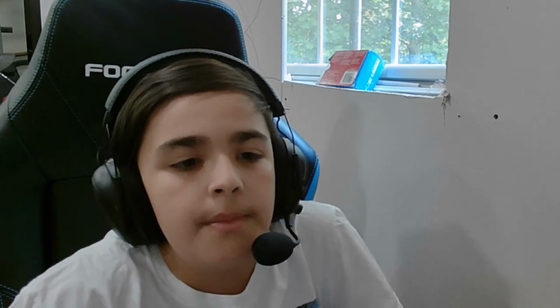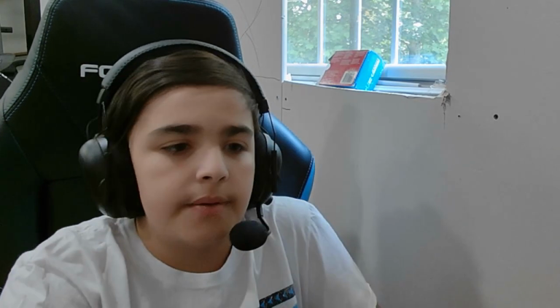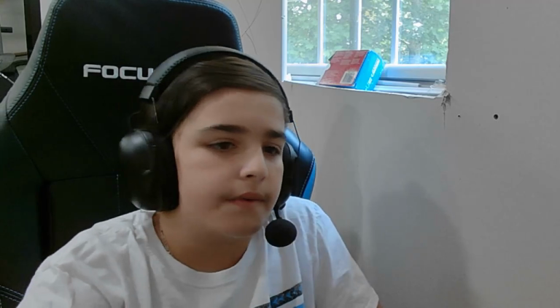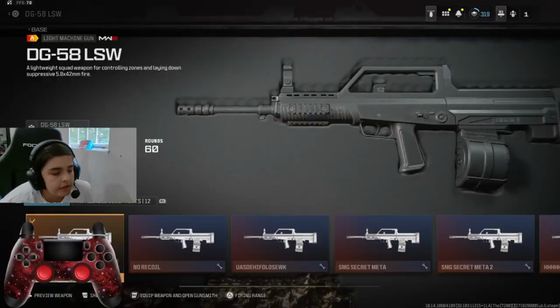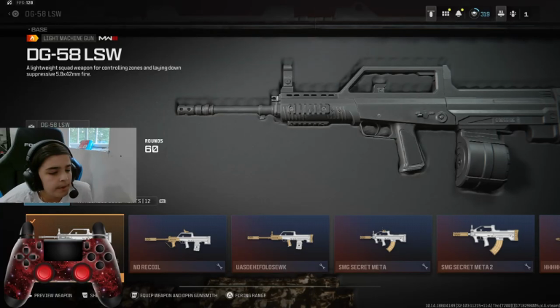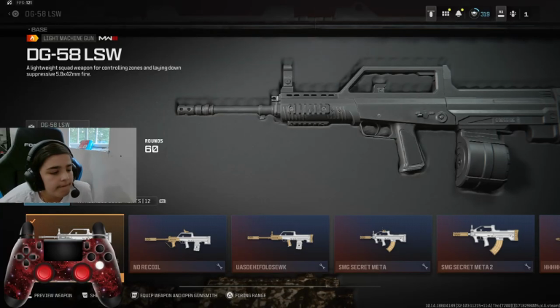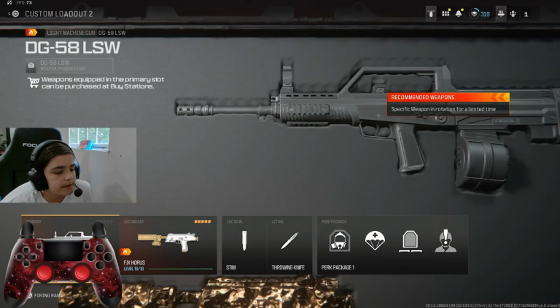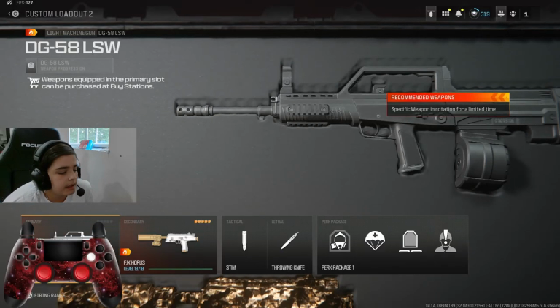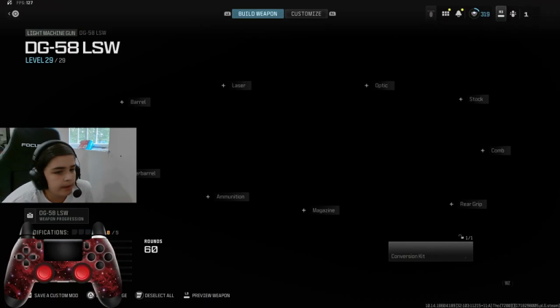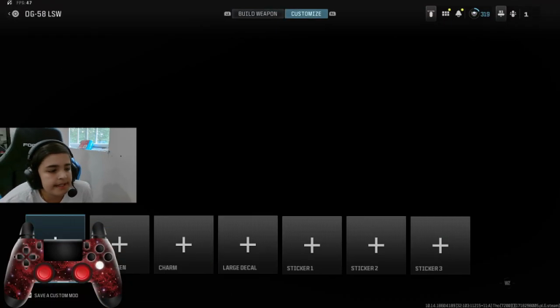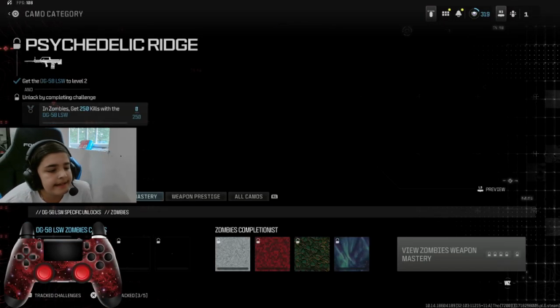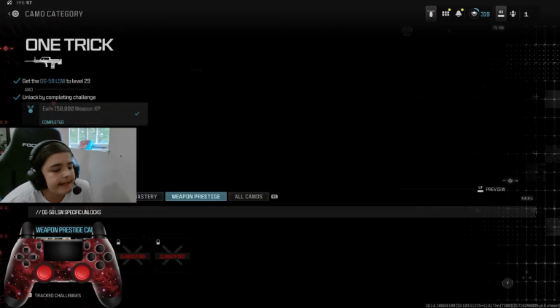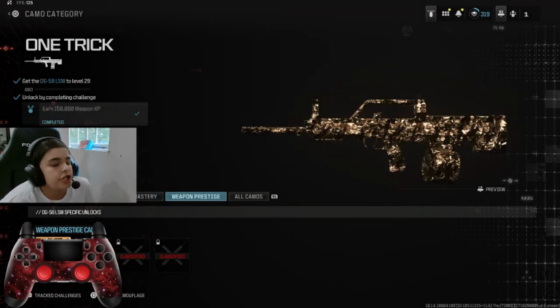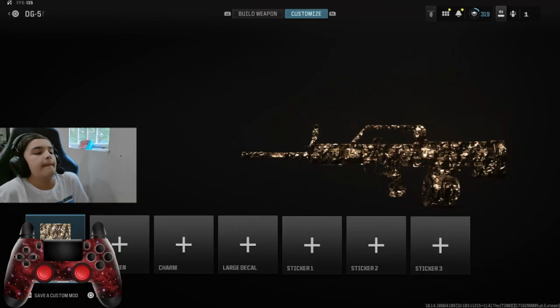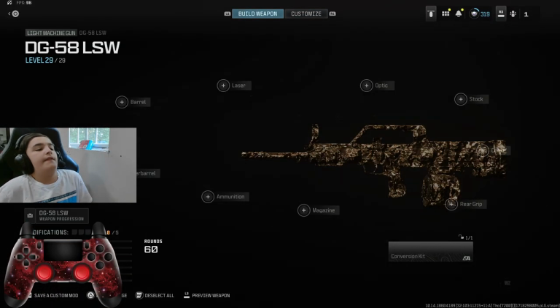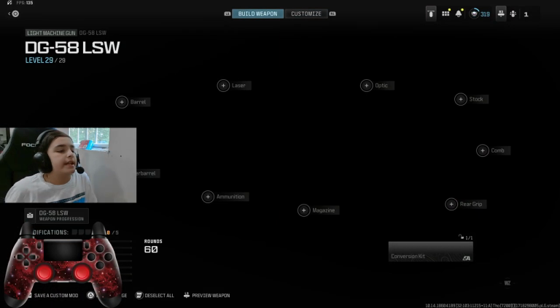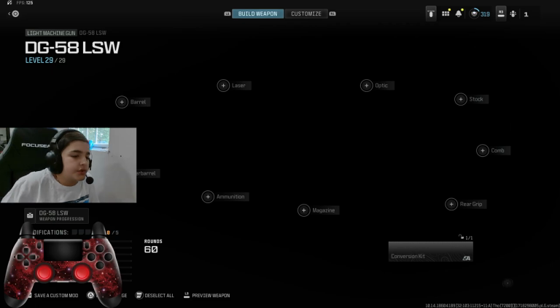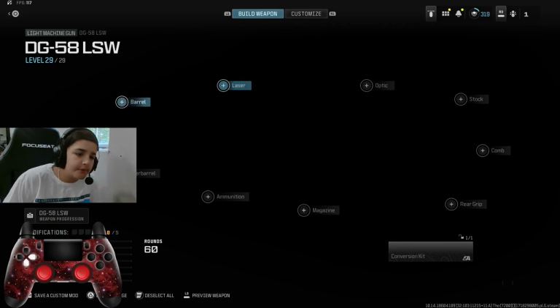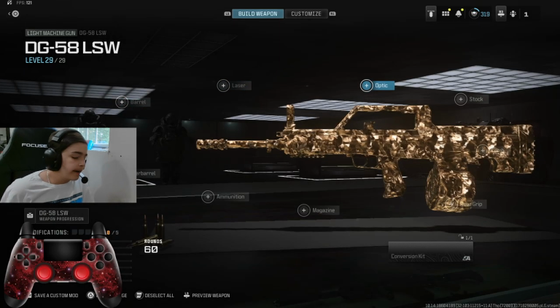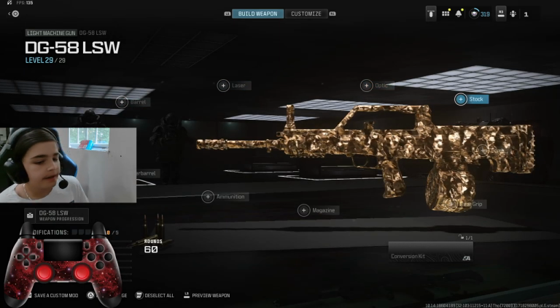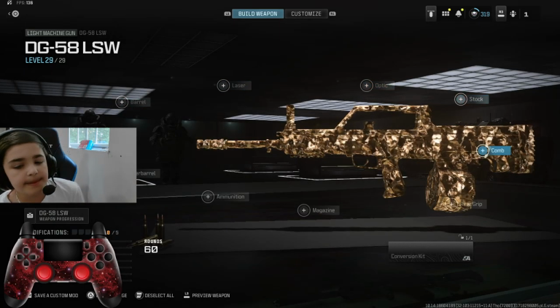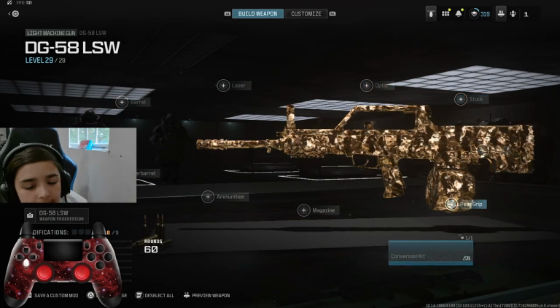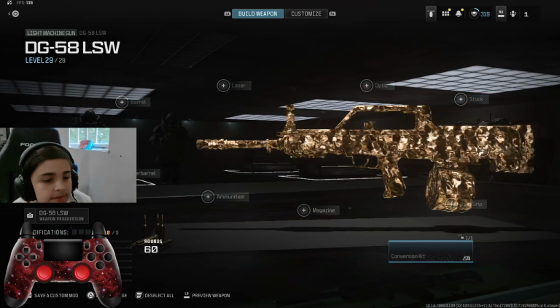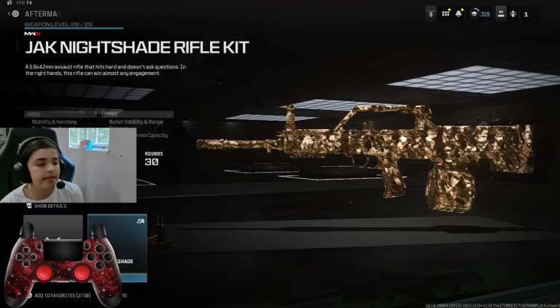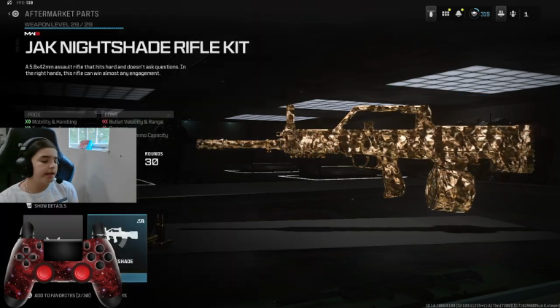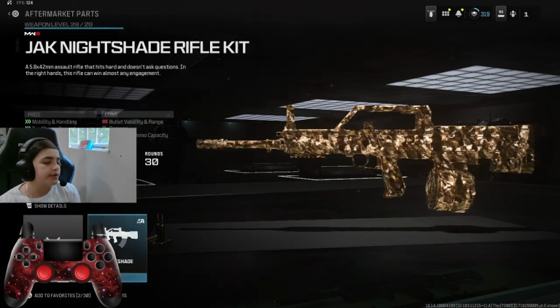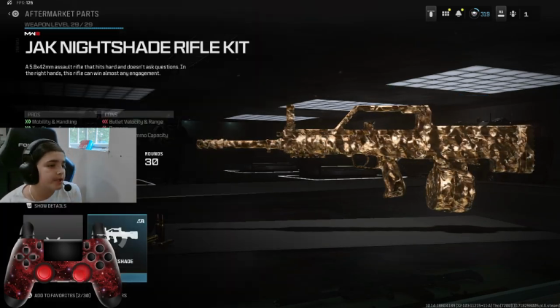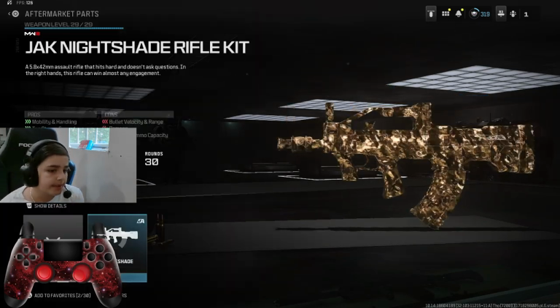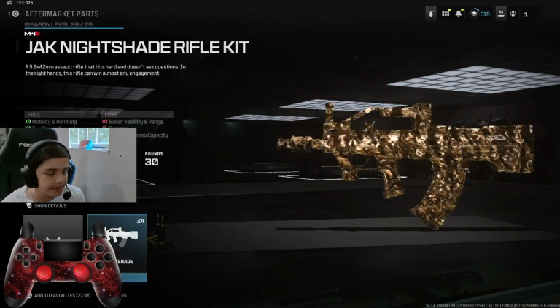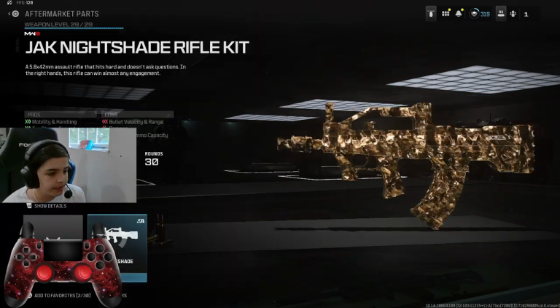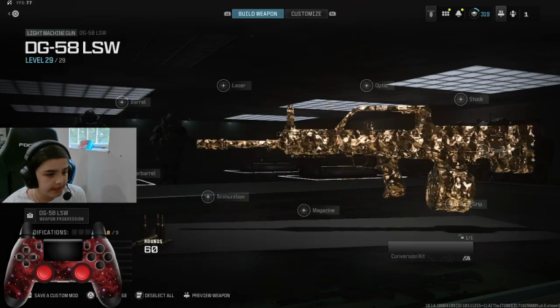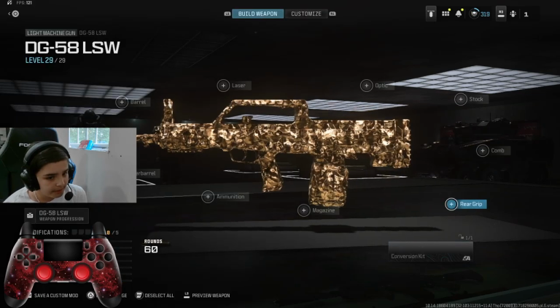Let's get right into the video. For our first gun, we're going to be taking the DG-58 LSW and trying to turn it as bad as we can. I cannot use the conversion kit, because the conversion kit is not meta.